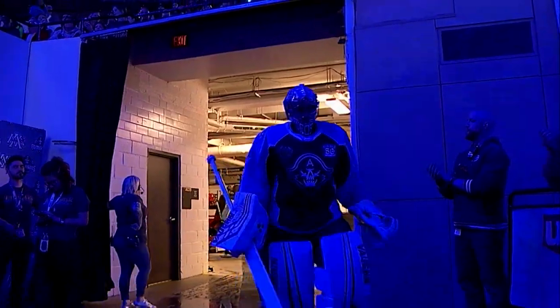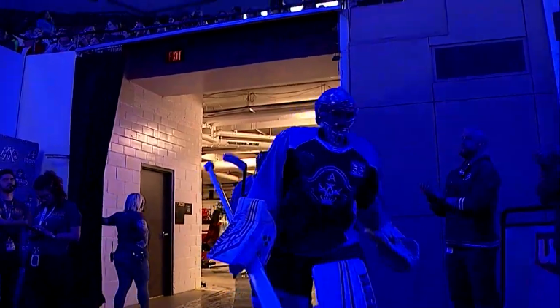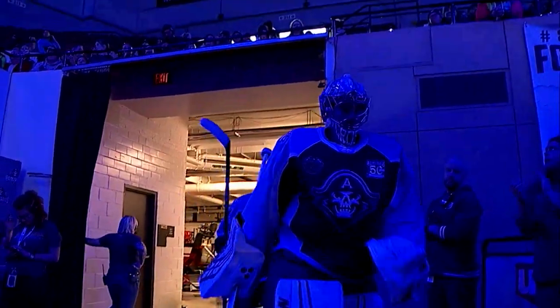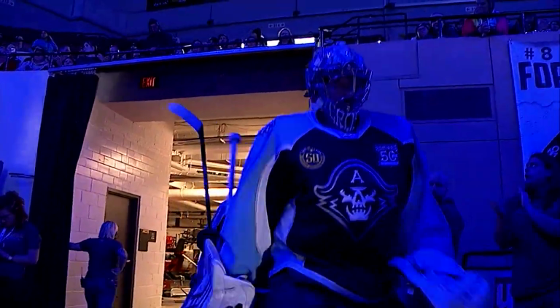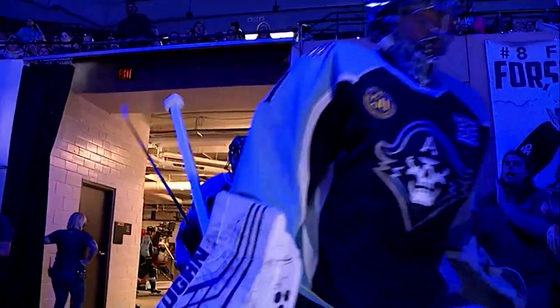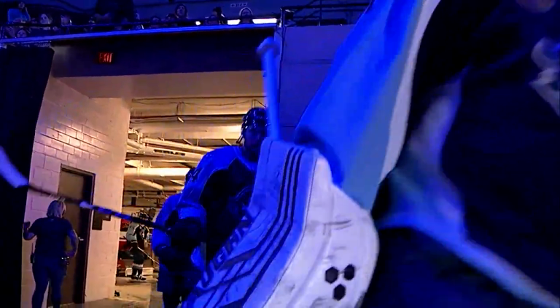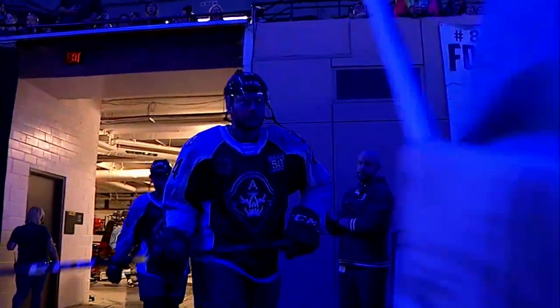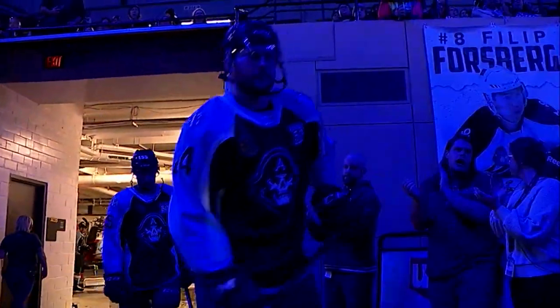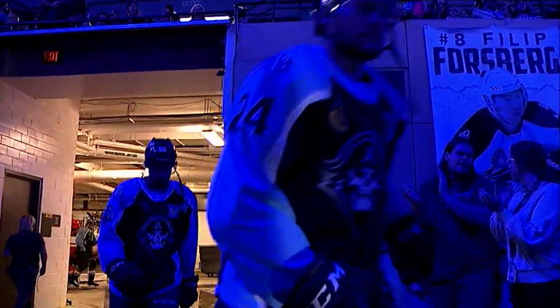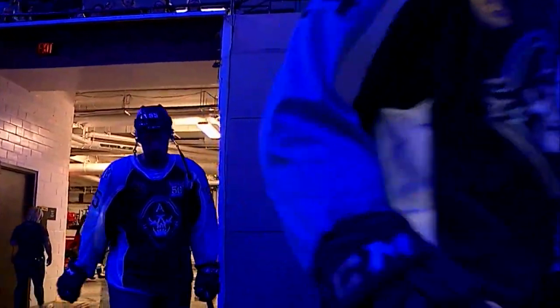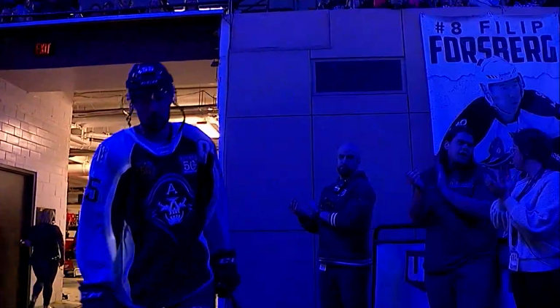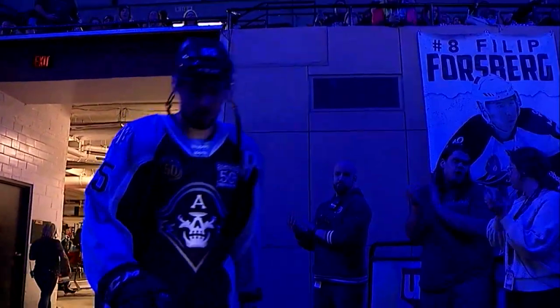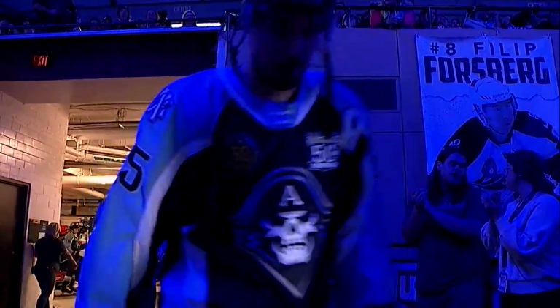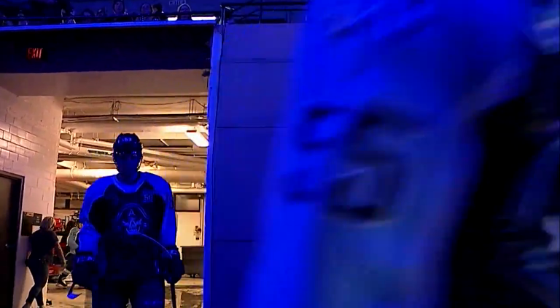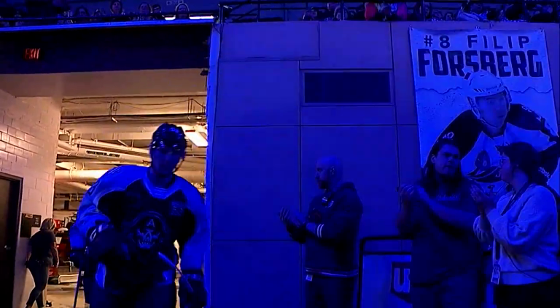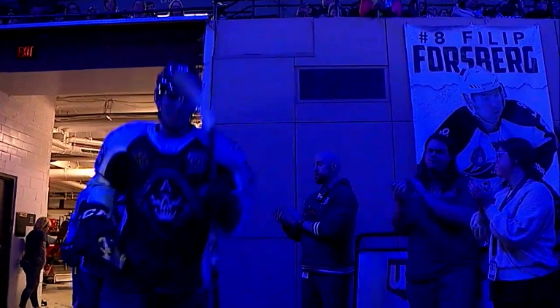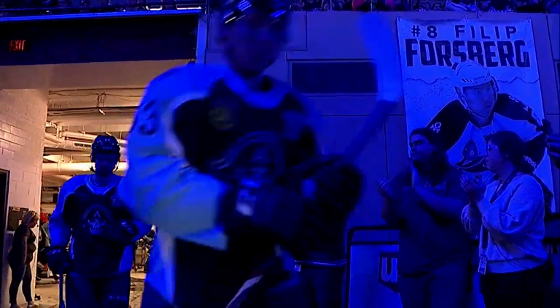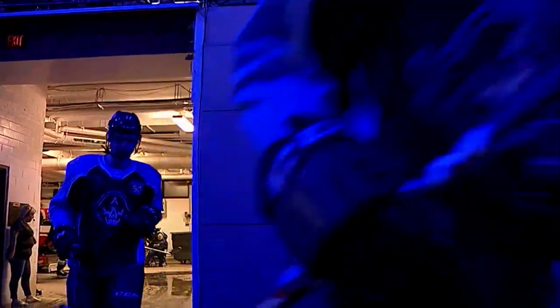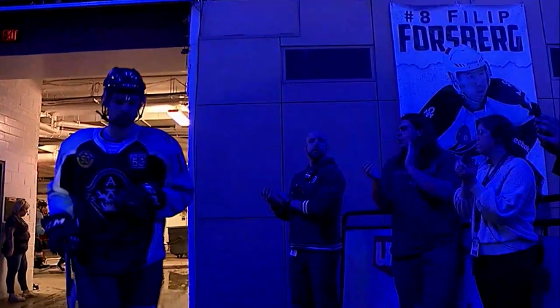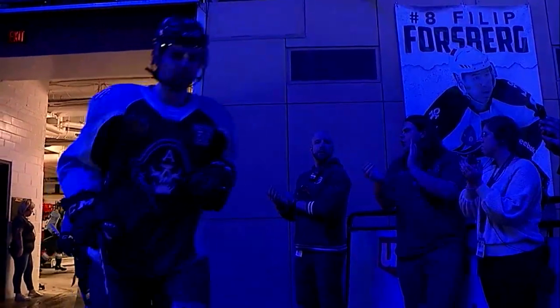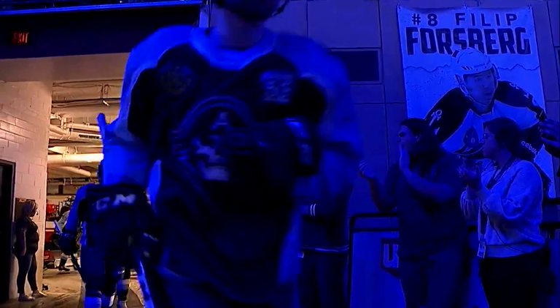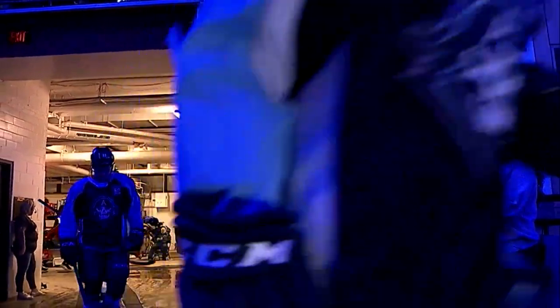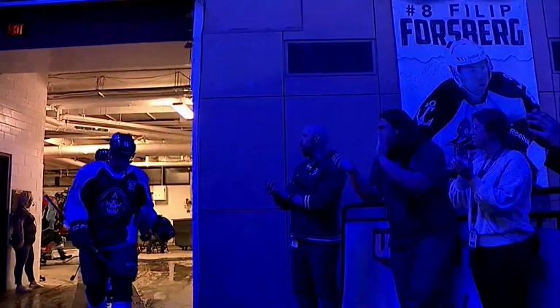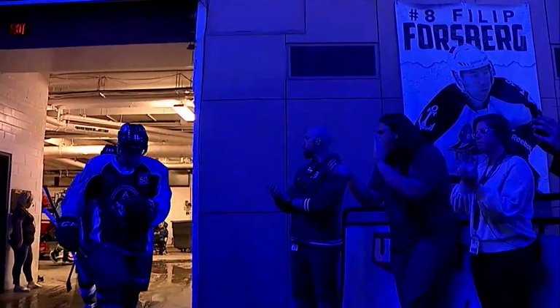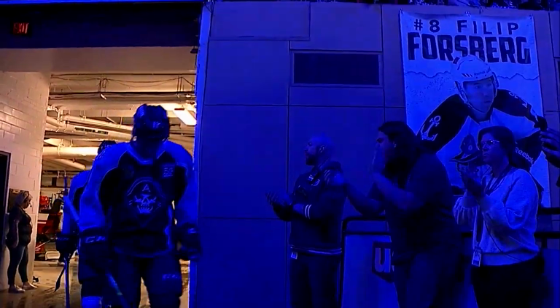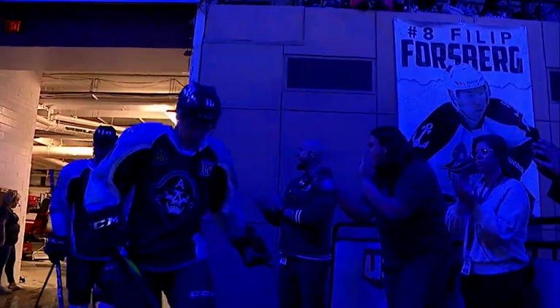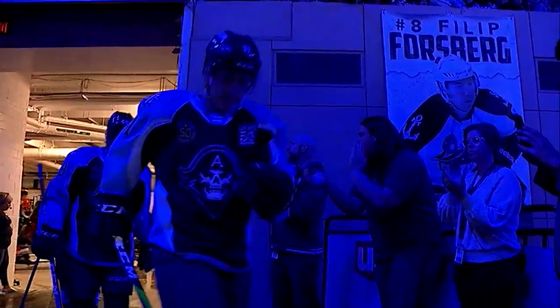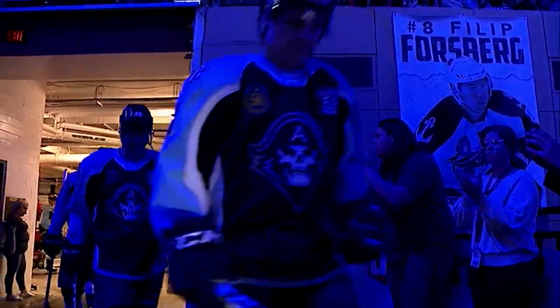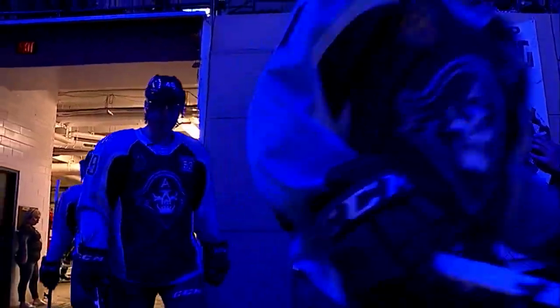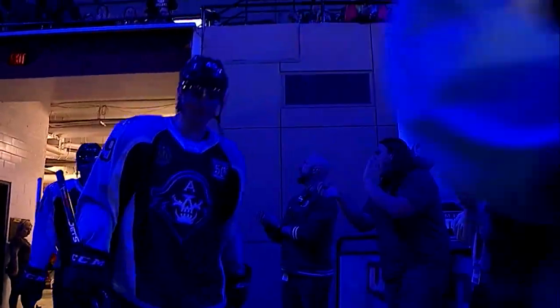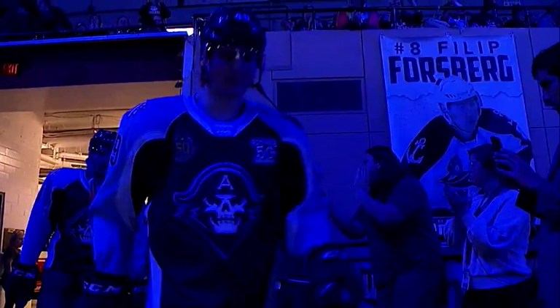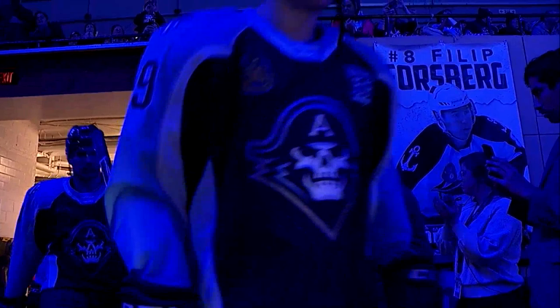Please welcome, led by goaltender number one Troy Grosnick, here are your Milwaukee Admirals.